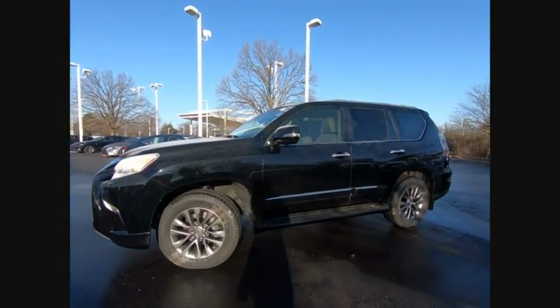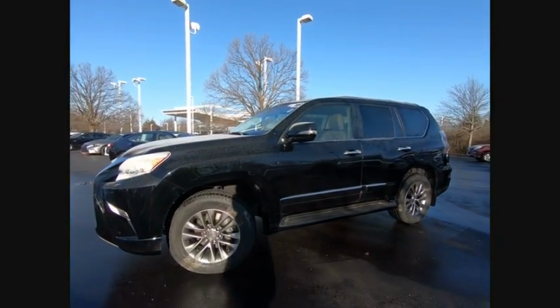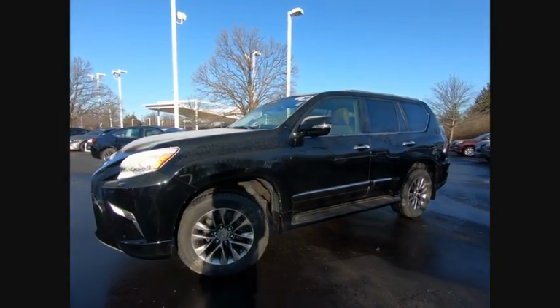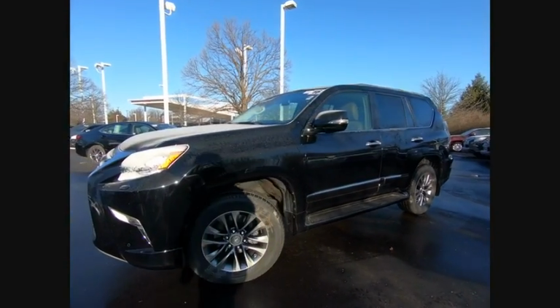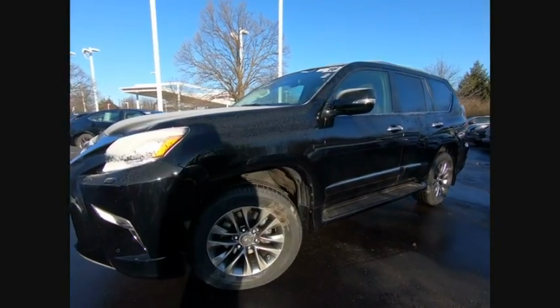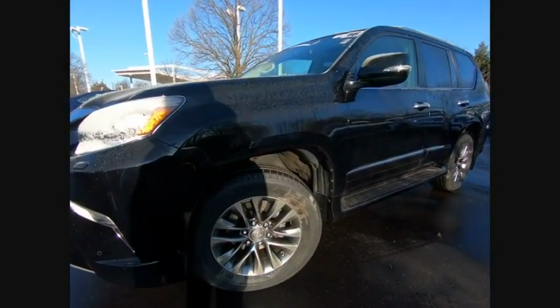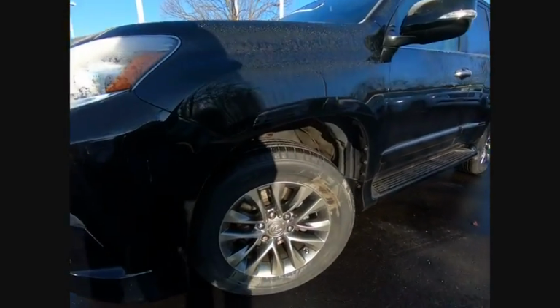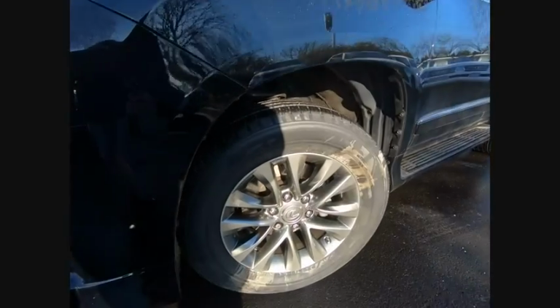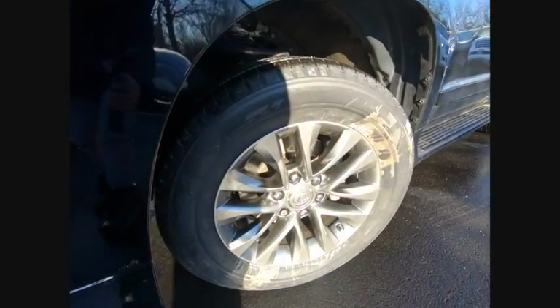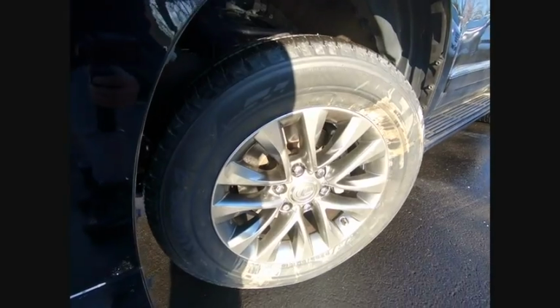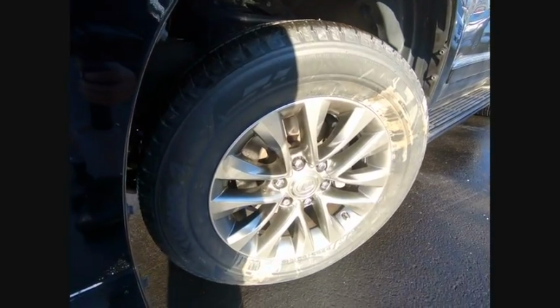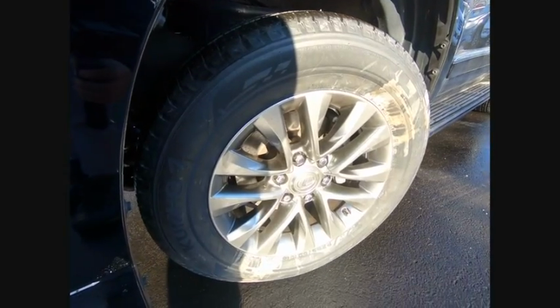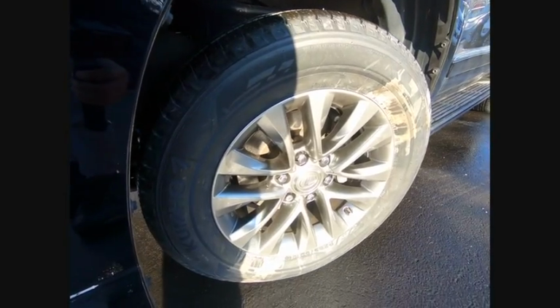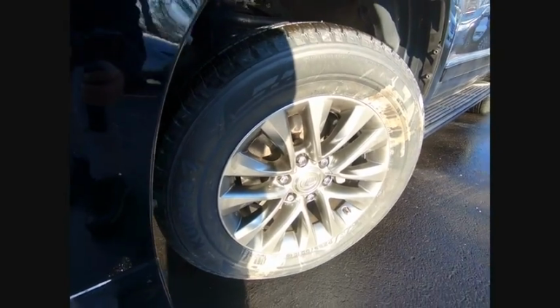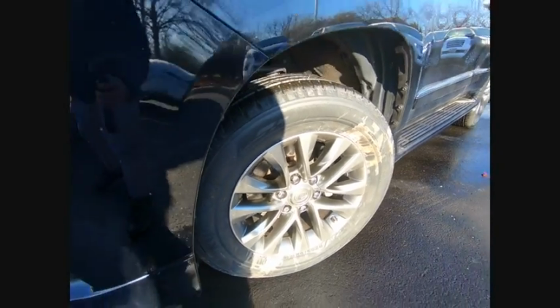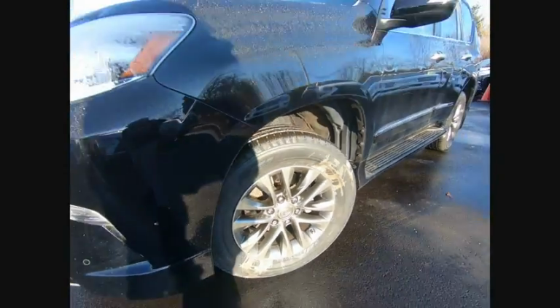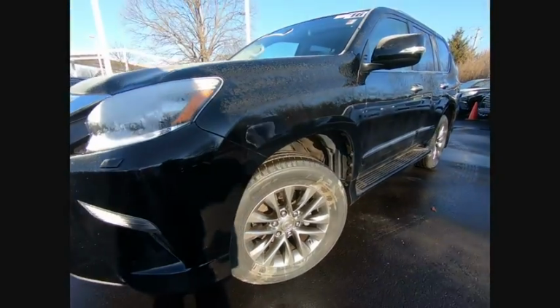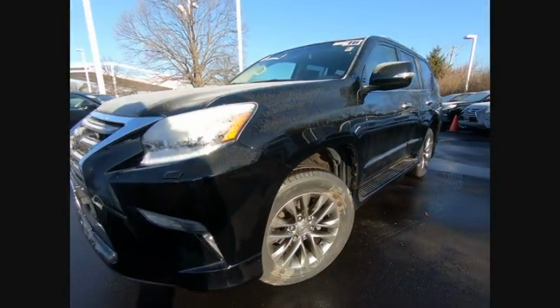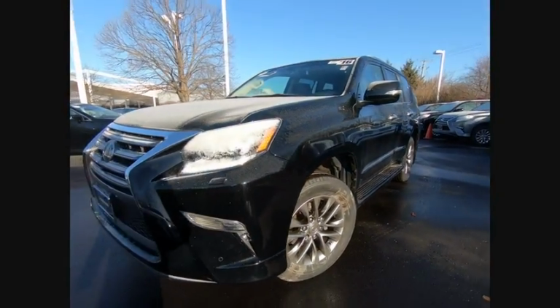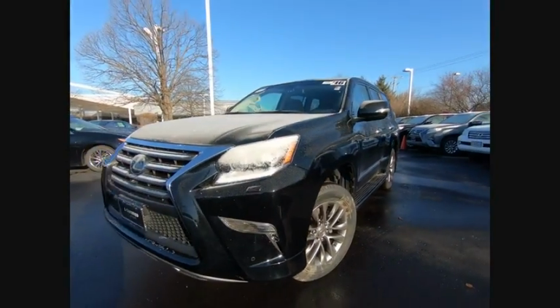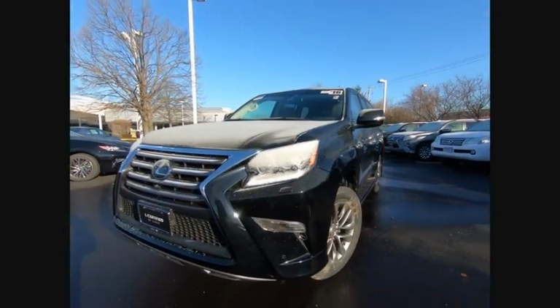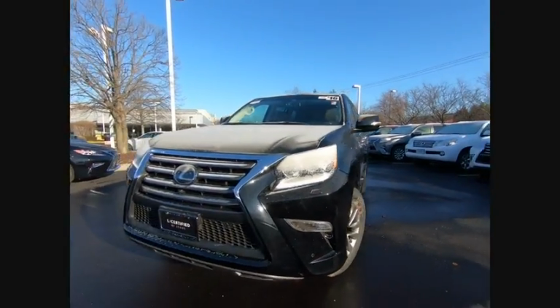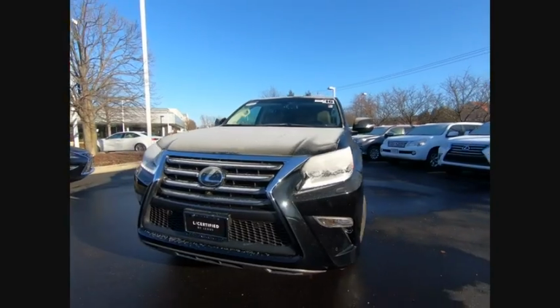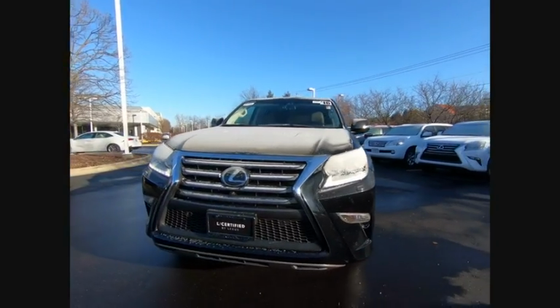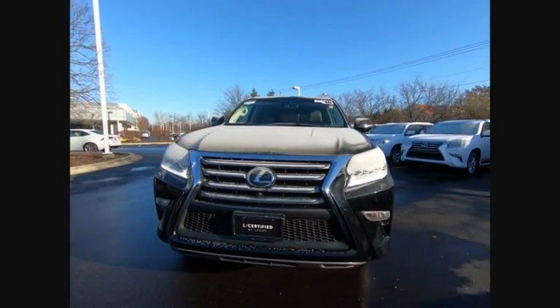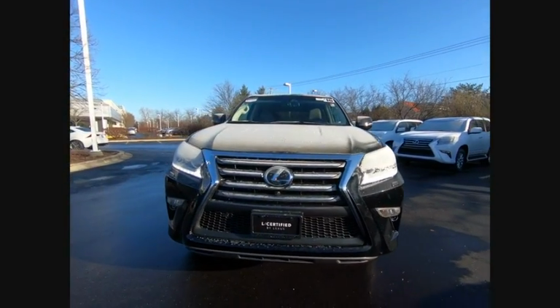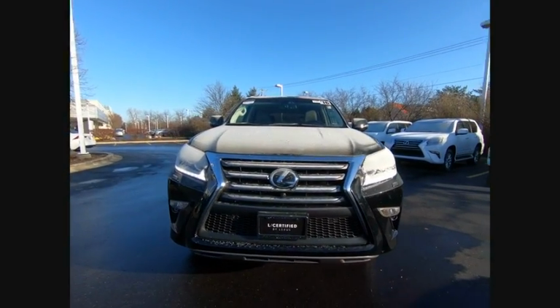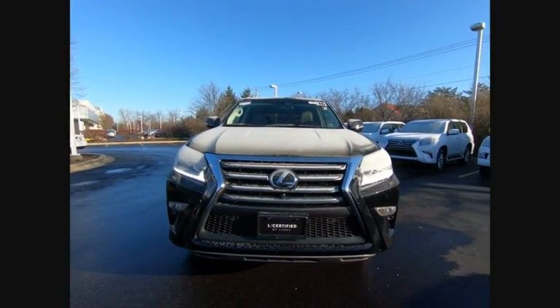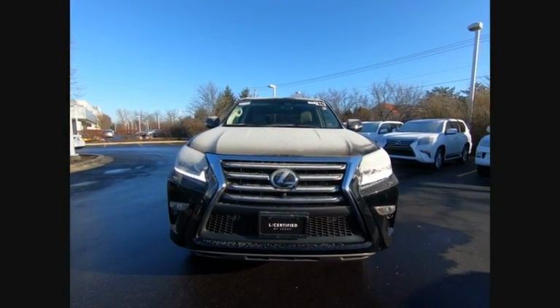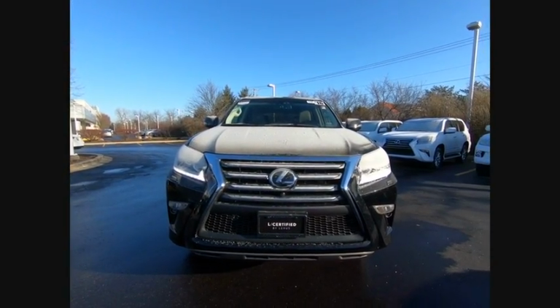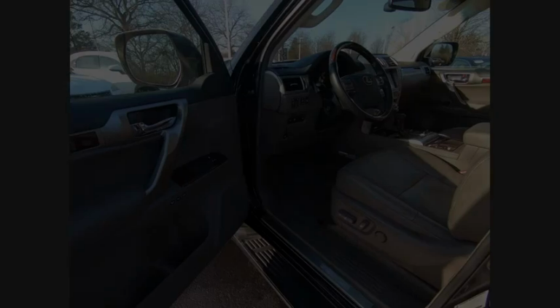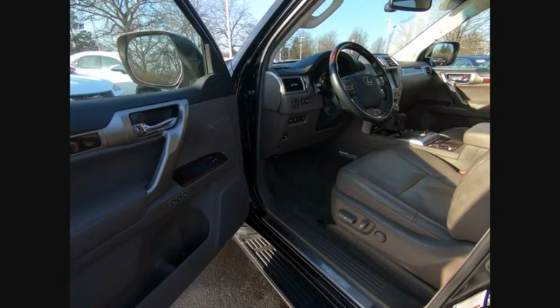Traction control, stability control, cruise control, airbags — front and knee — voice-activated navigation system, compass, heated steering wheel, power brakes, child safety locks, clock.